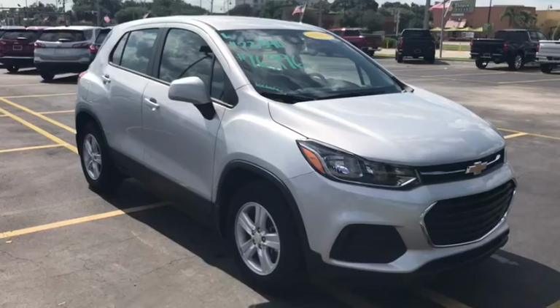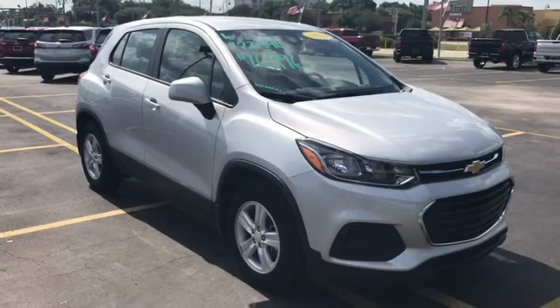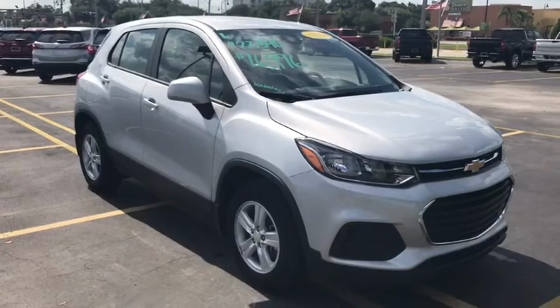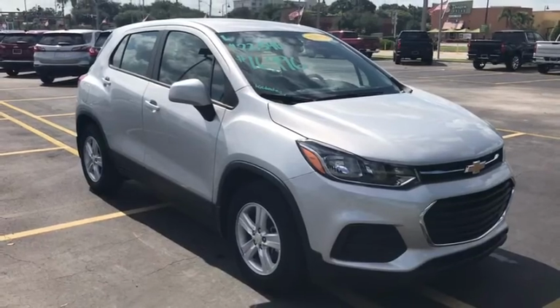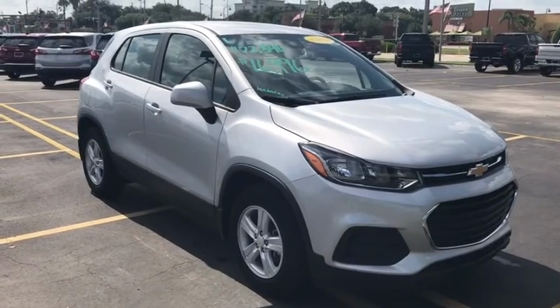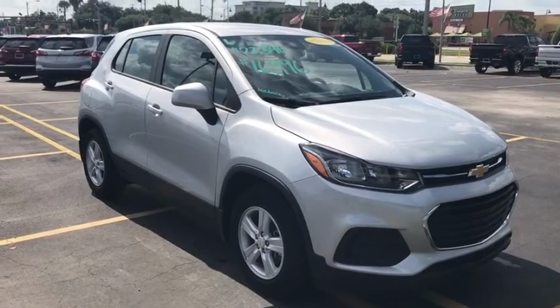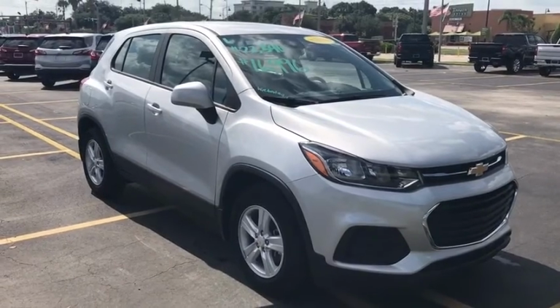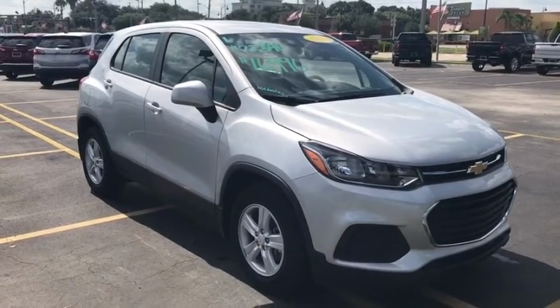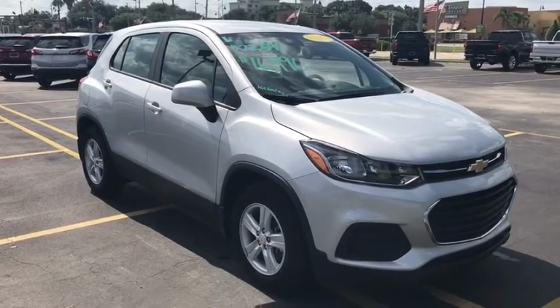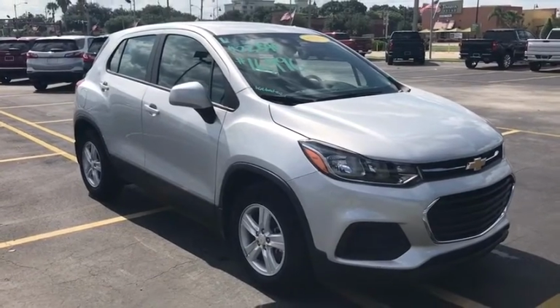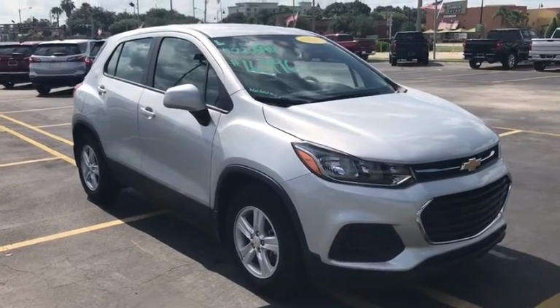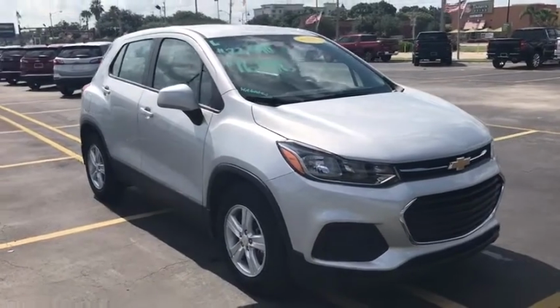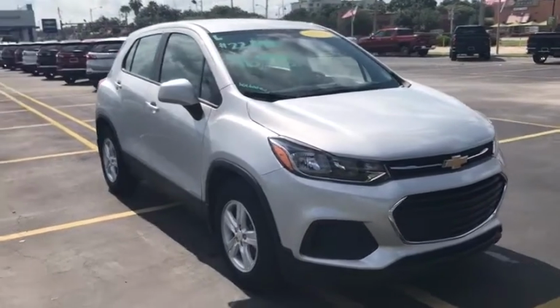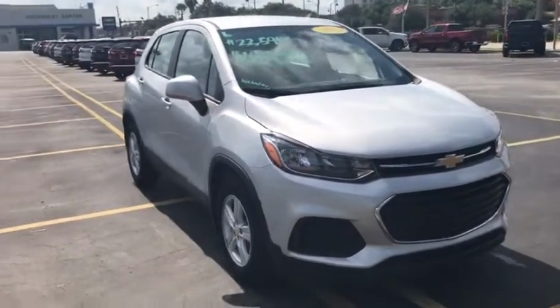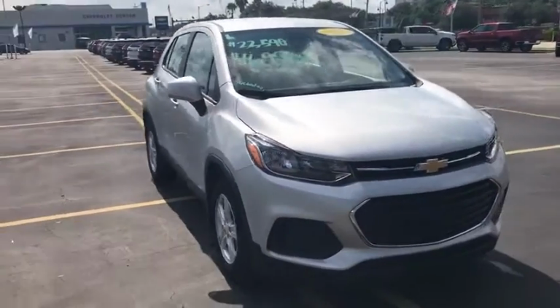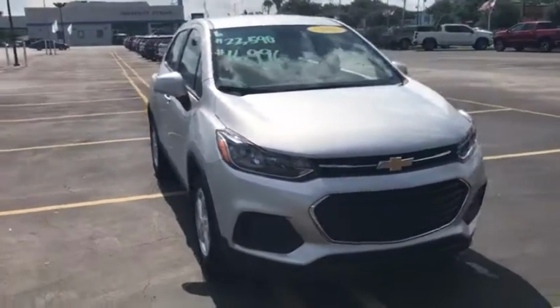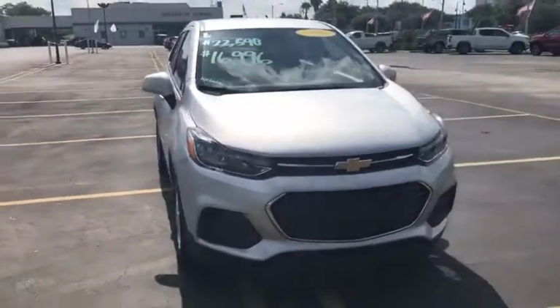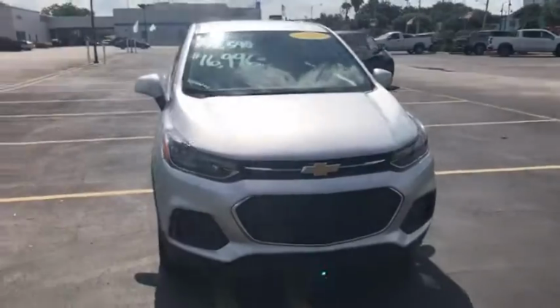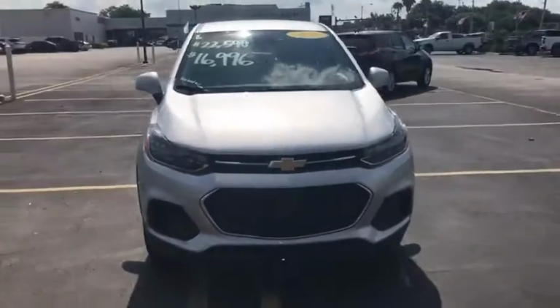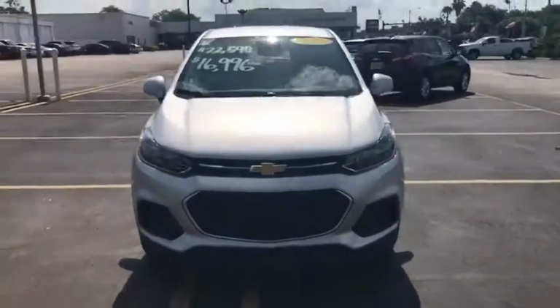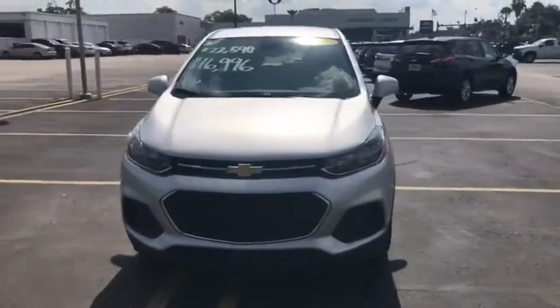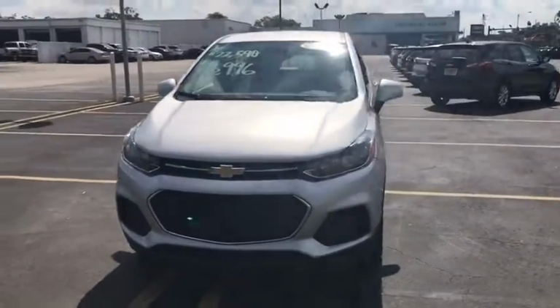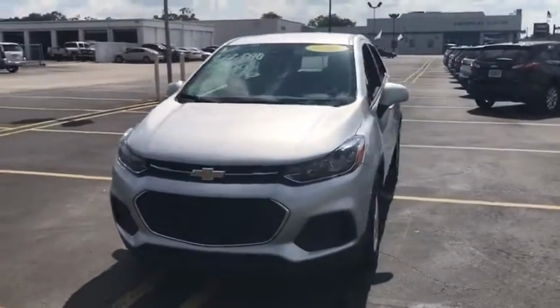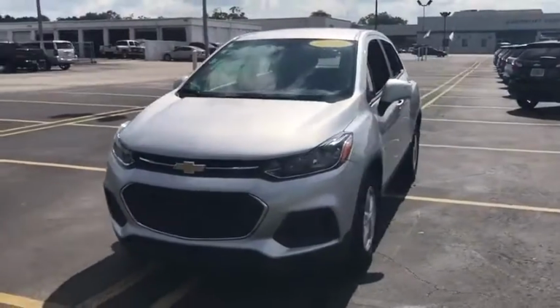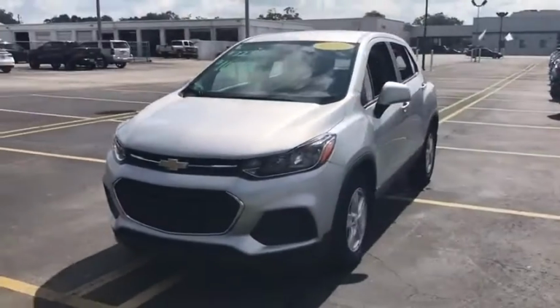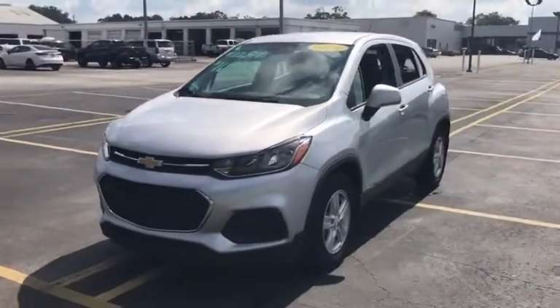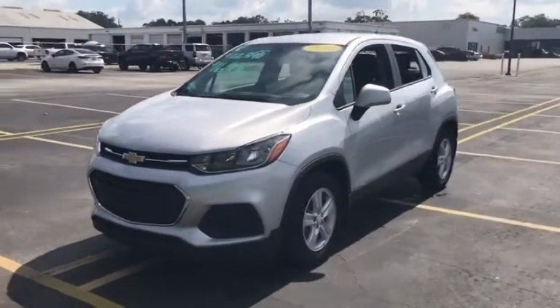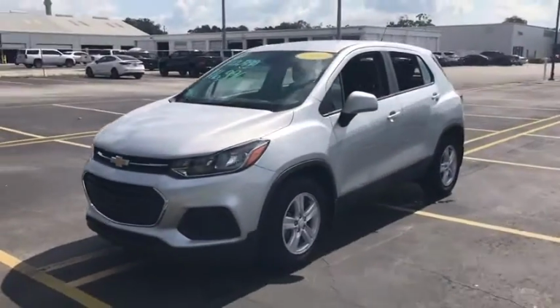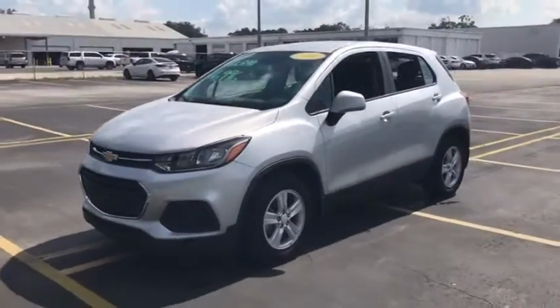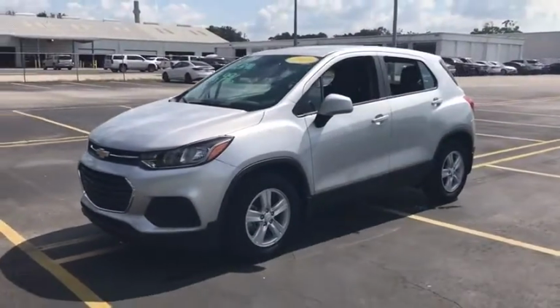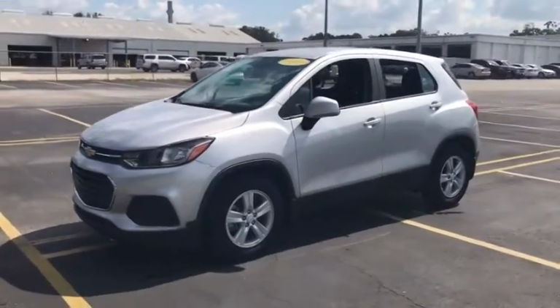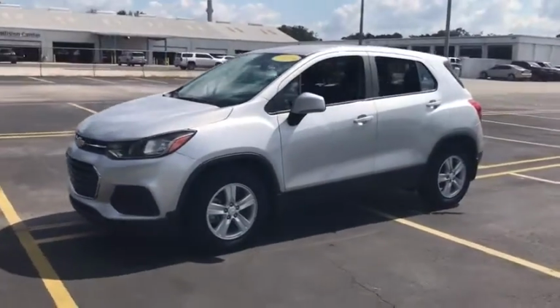Take a ride in the 2020 Chevrolet Trax. The Trax is tiny on the outside but remarkably spacious within. It comes with a clean and modern interior.